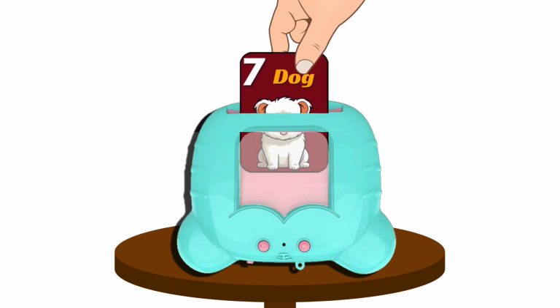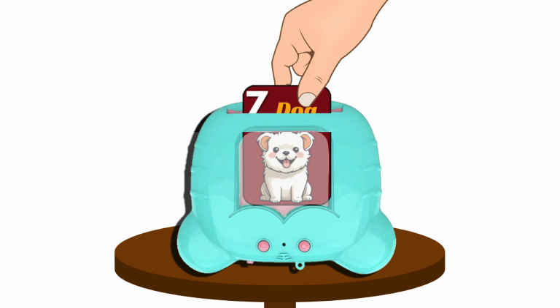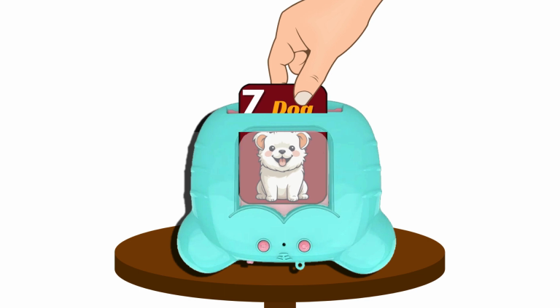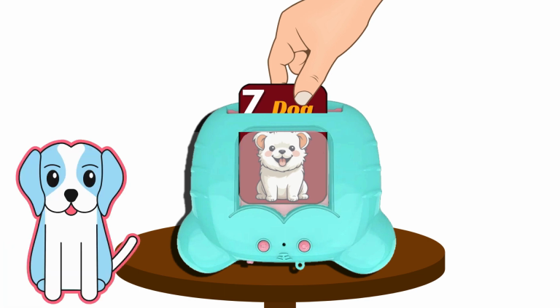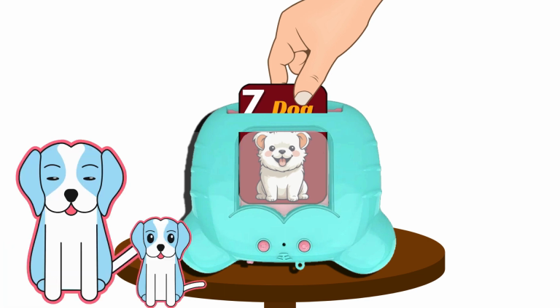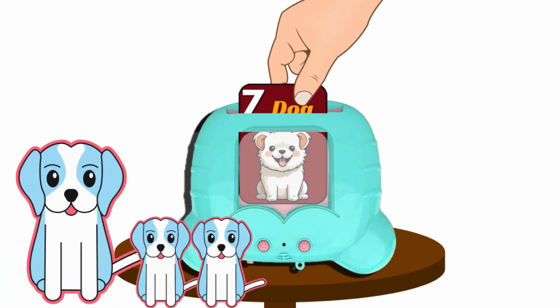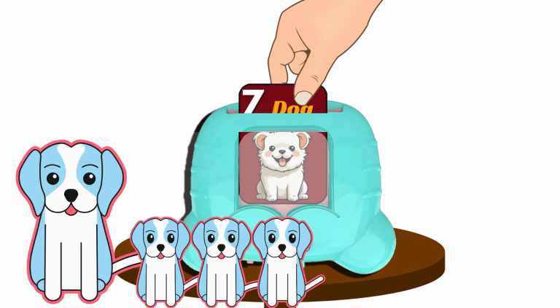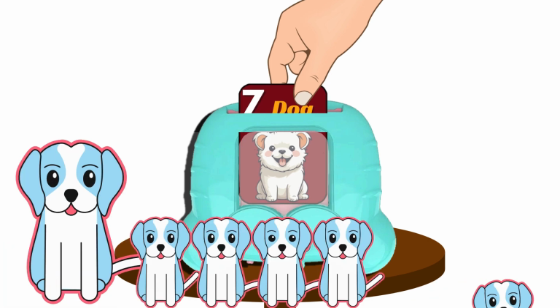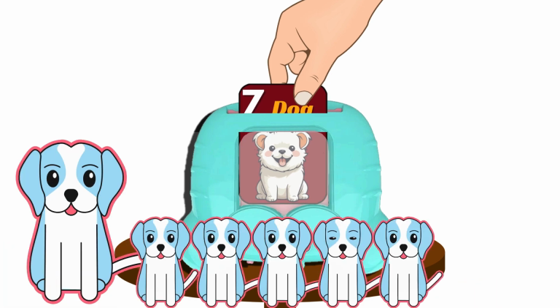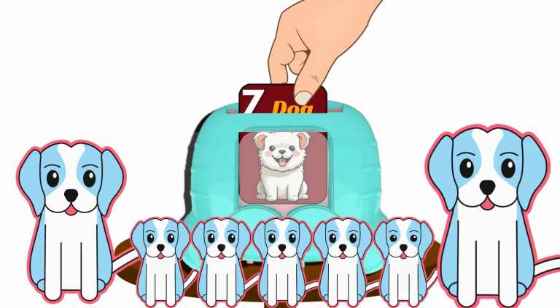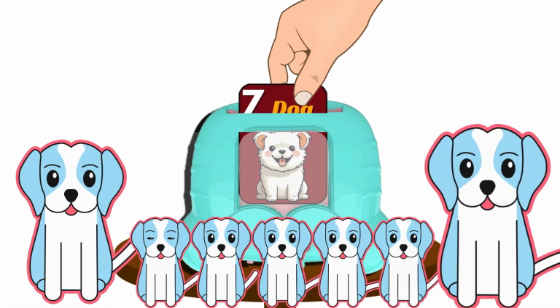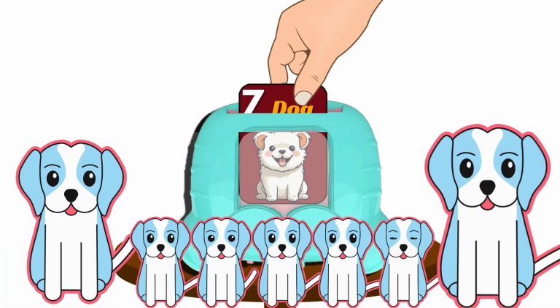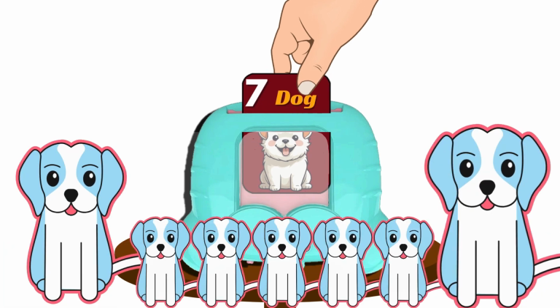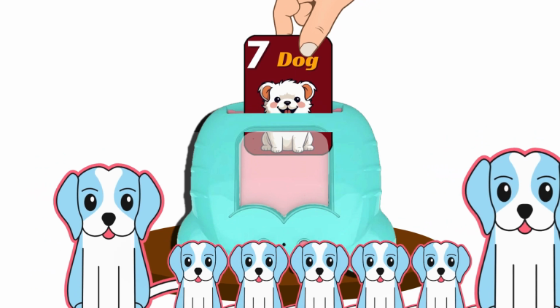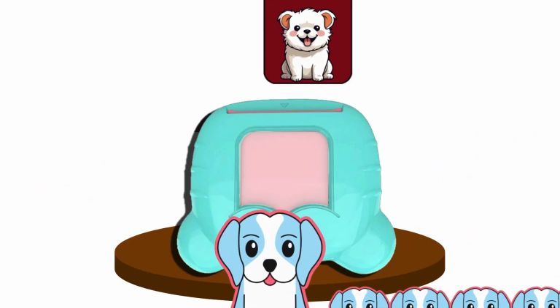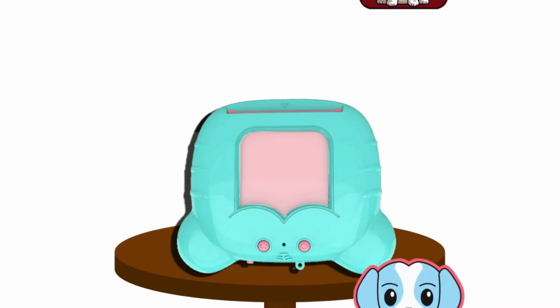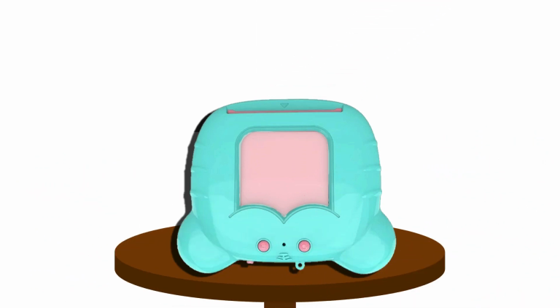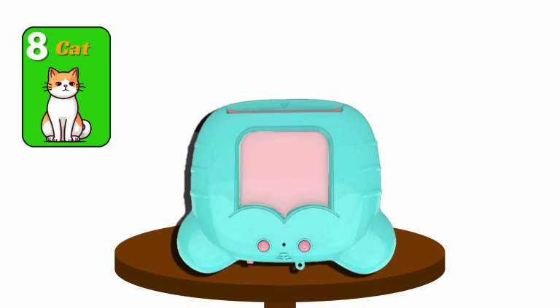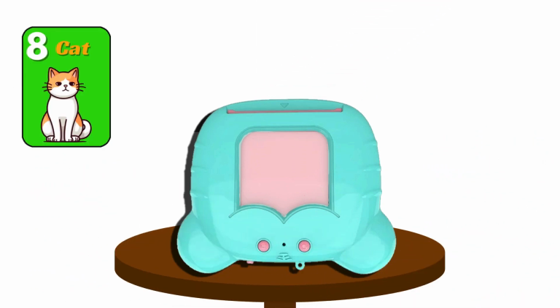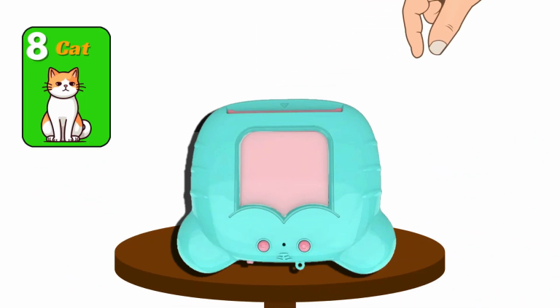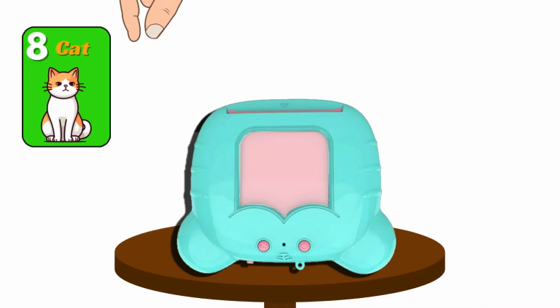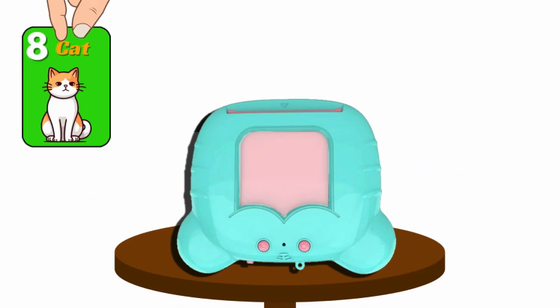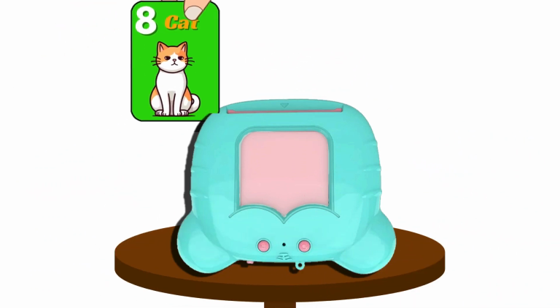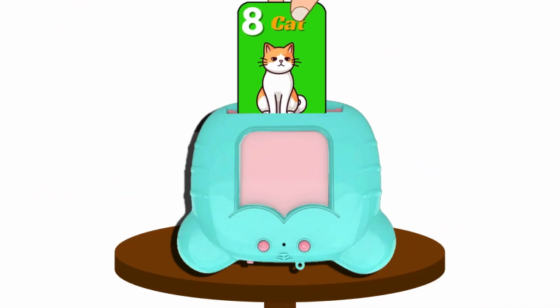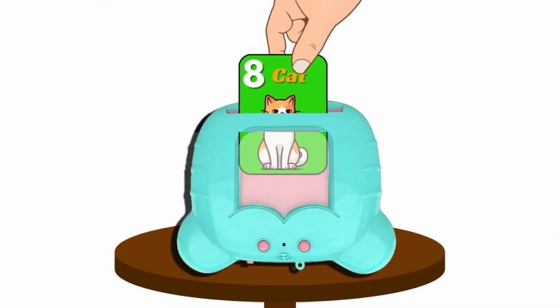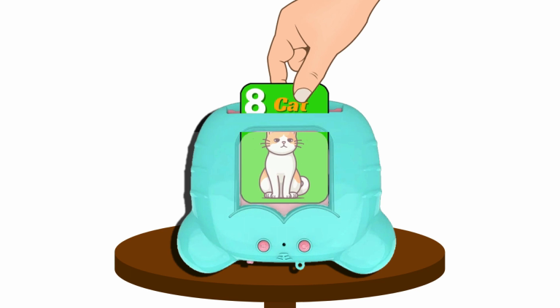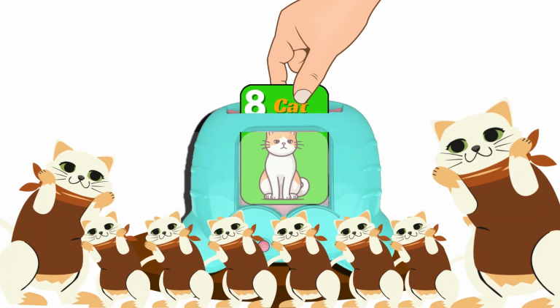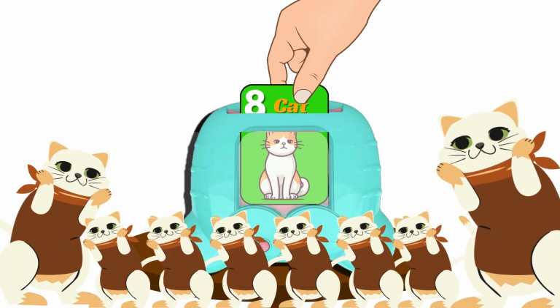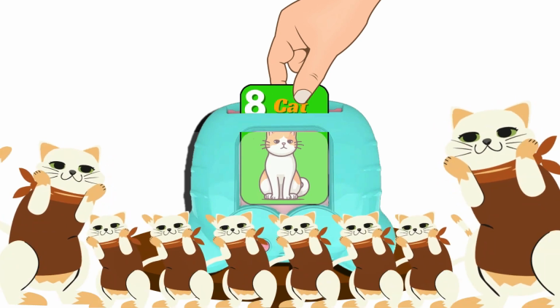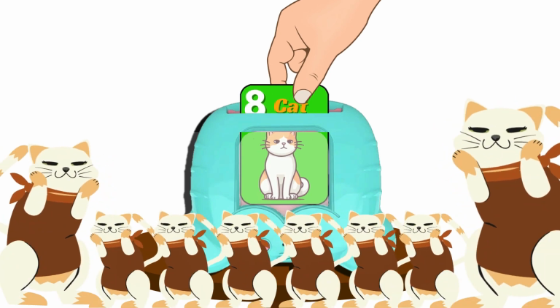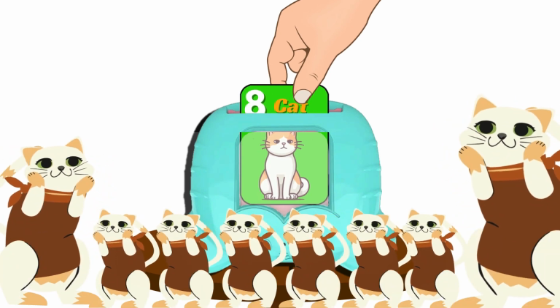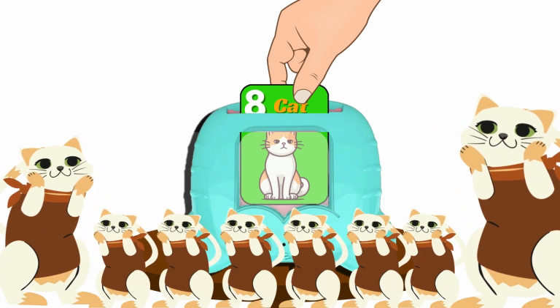Seven dog, seven dog. Eight cat, eight cat.